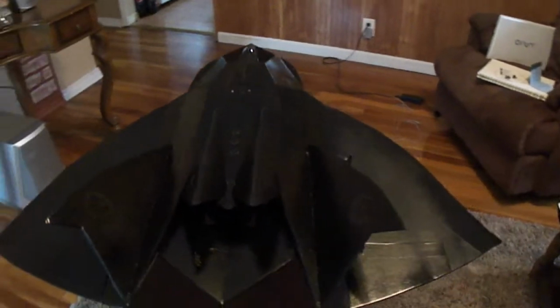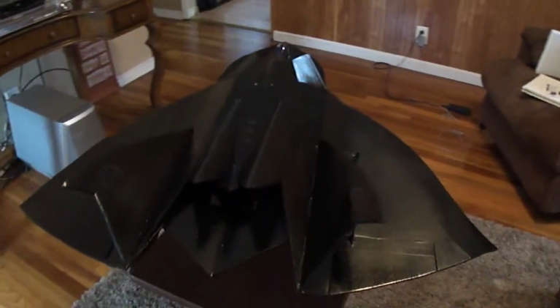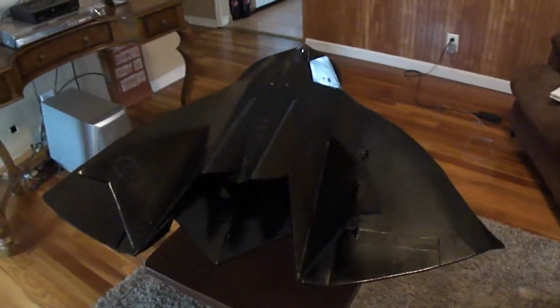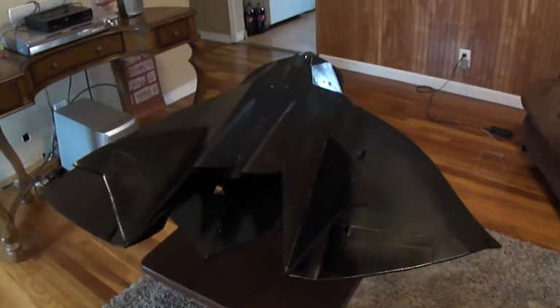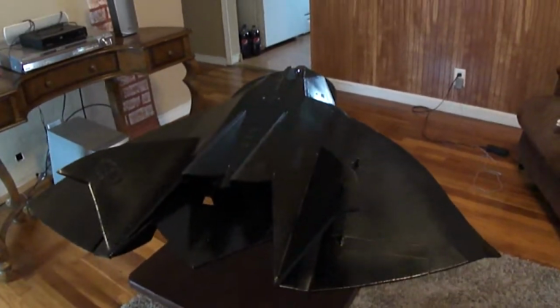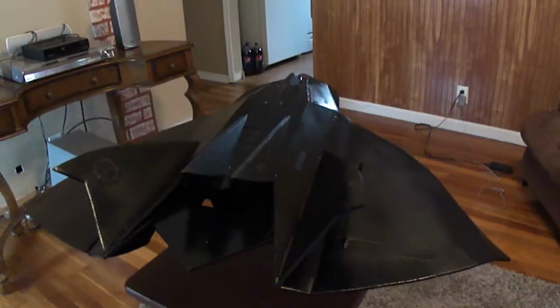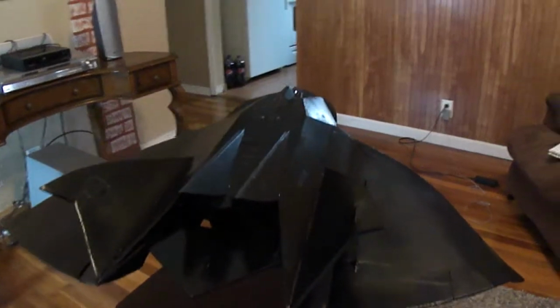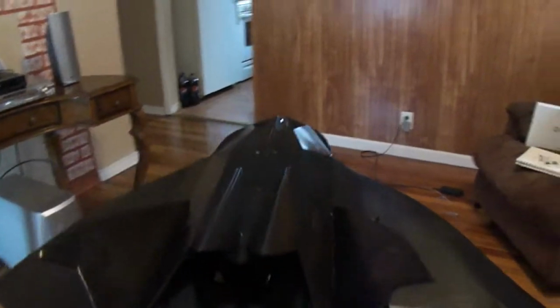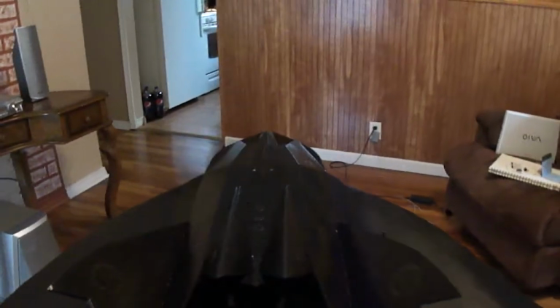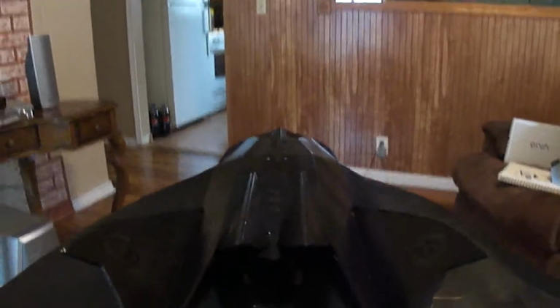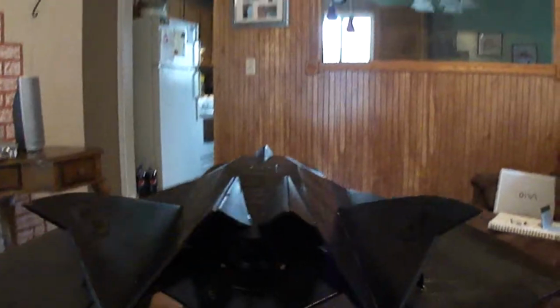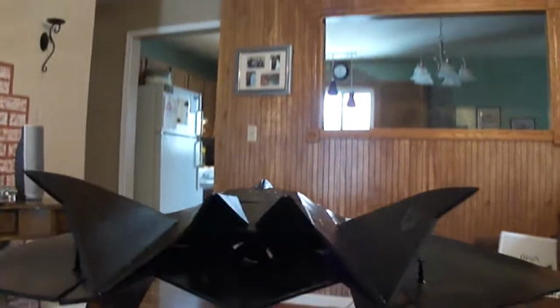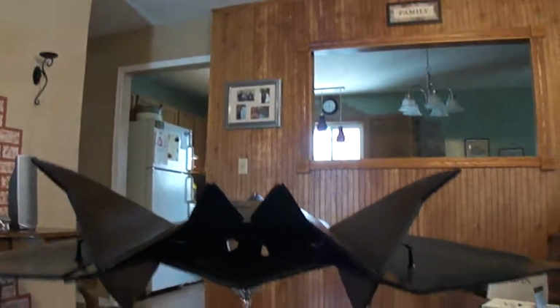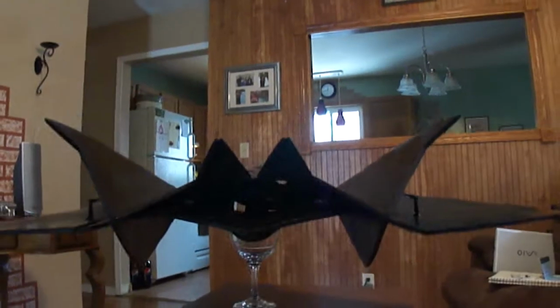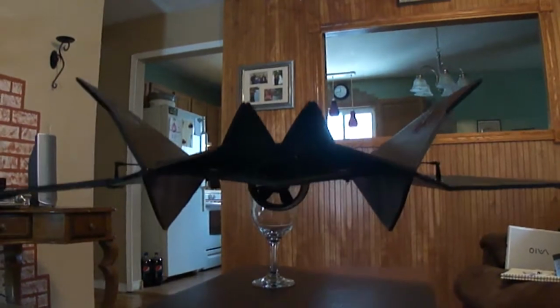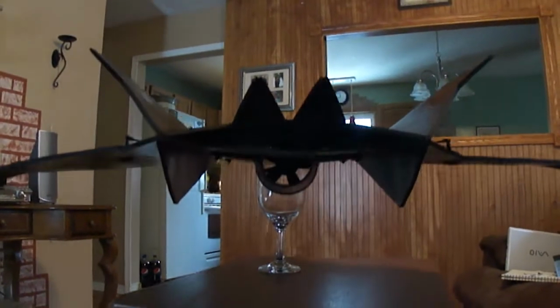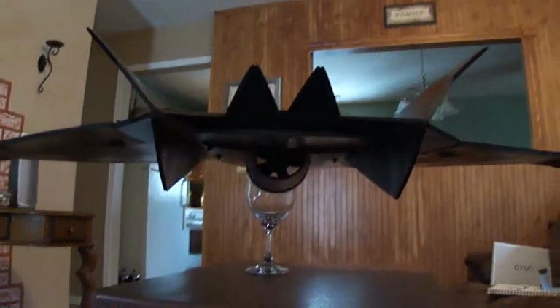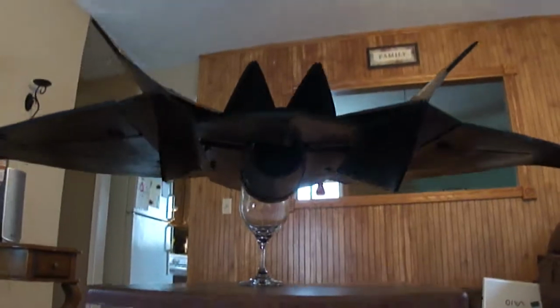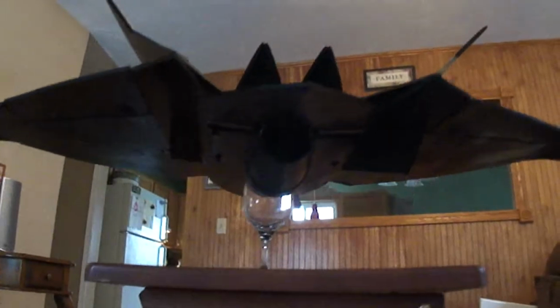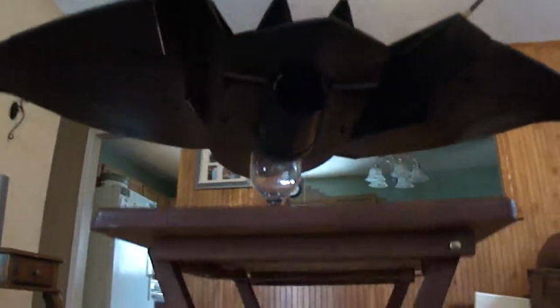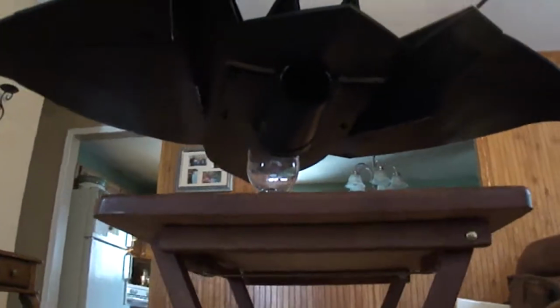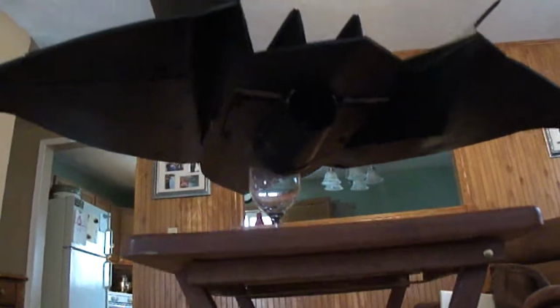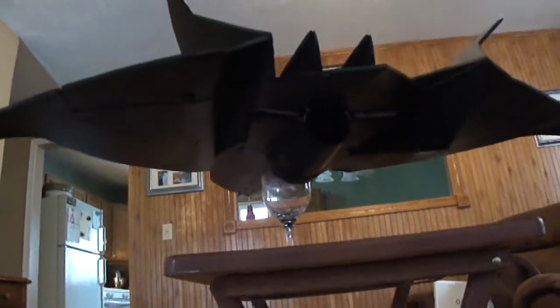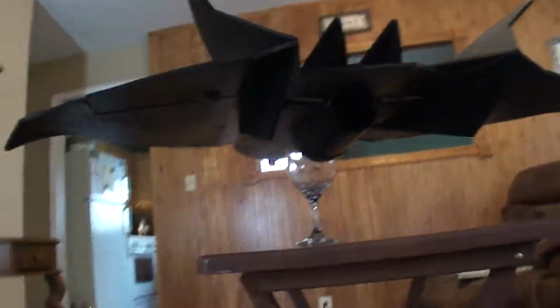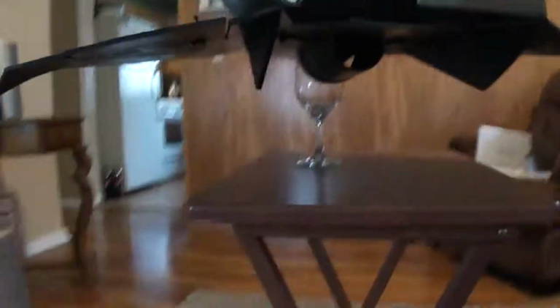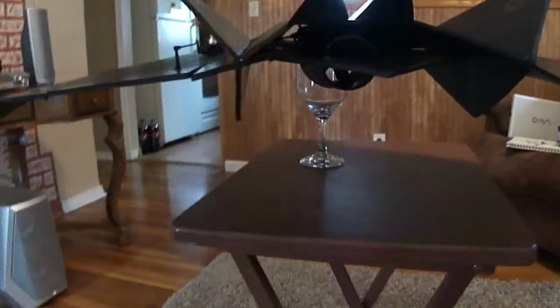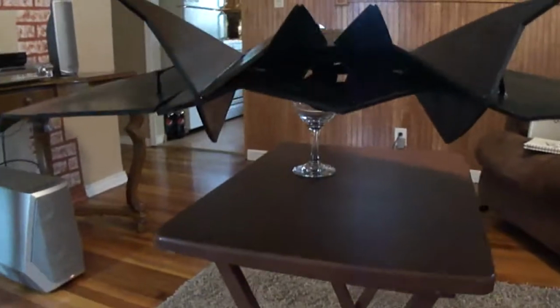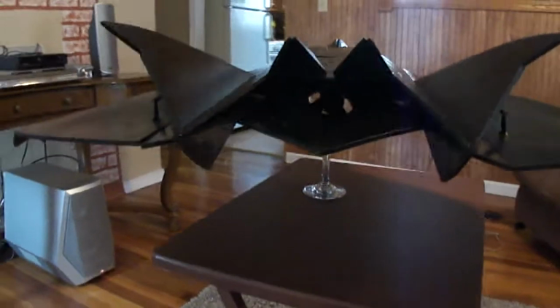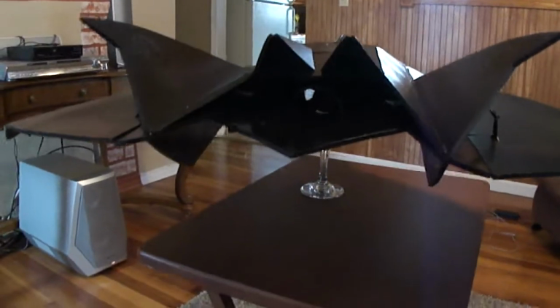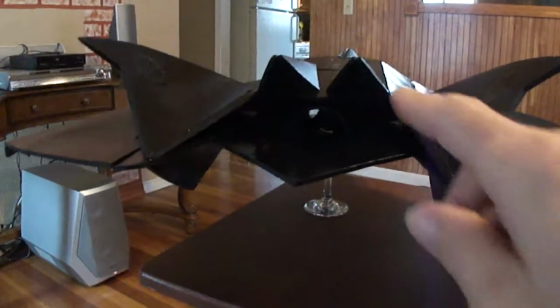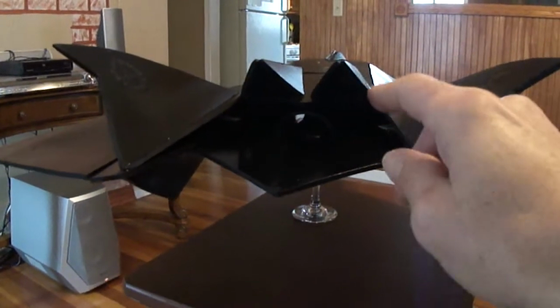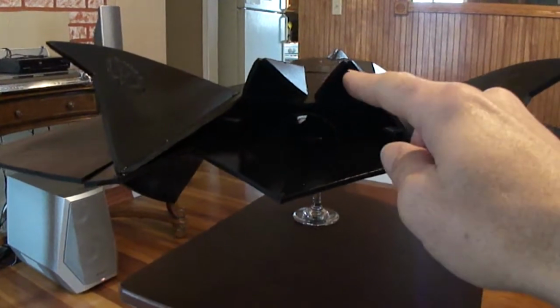The 70mm EDF jet. Just got done building it. I went ahead and made some drag rudders.